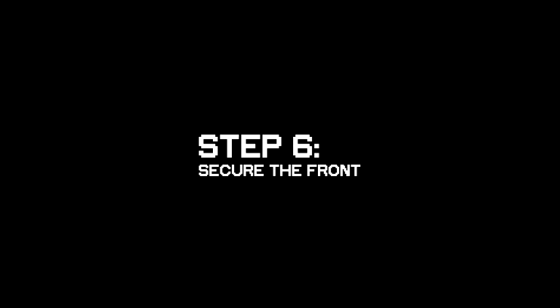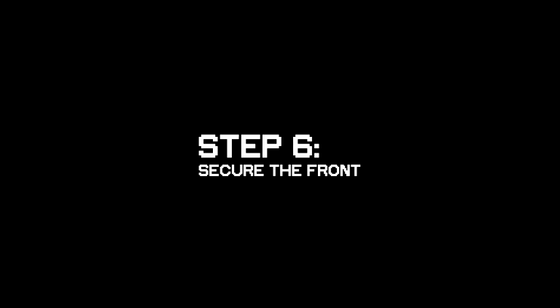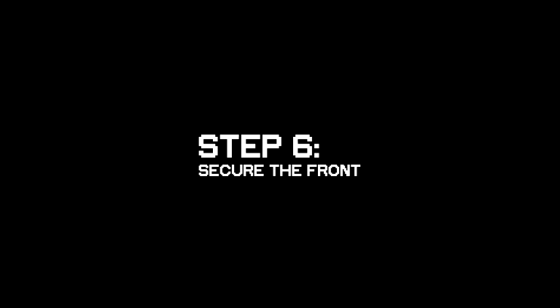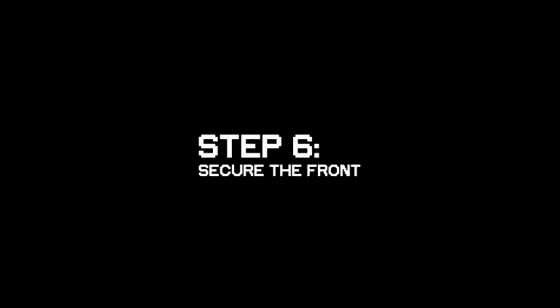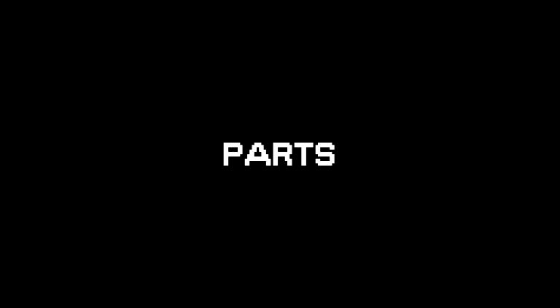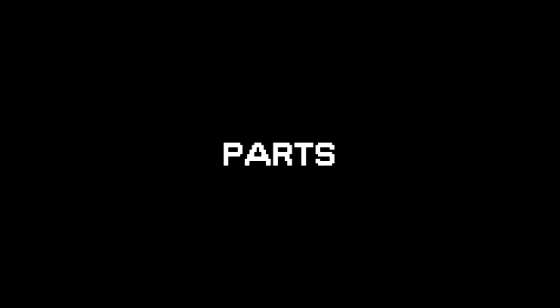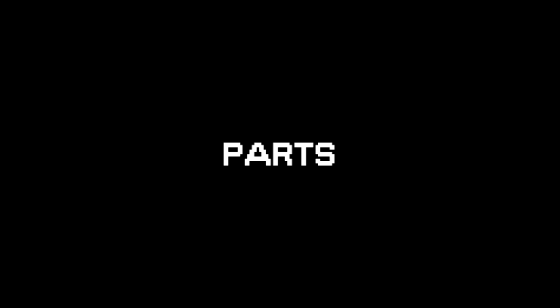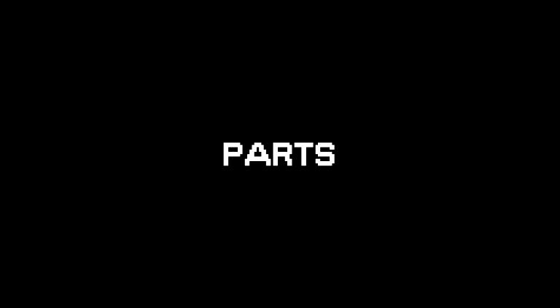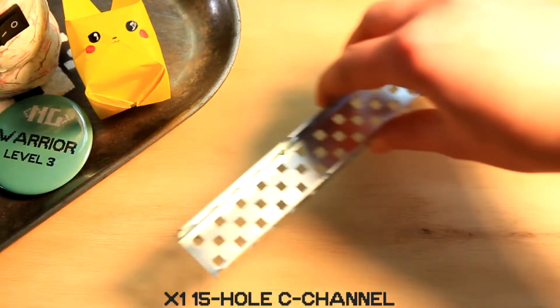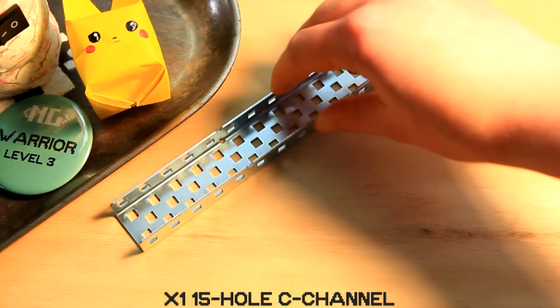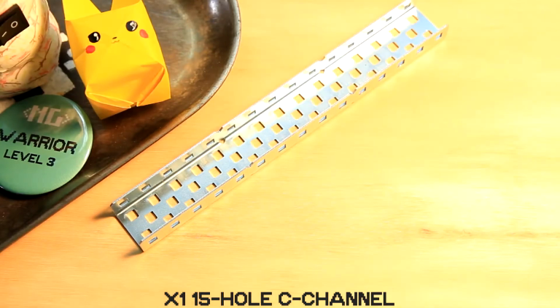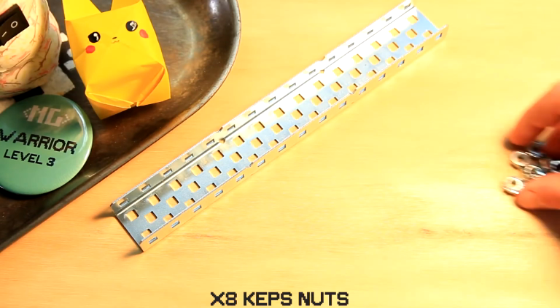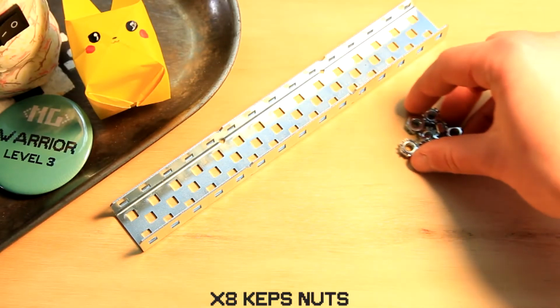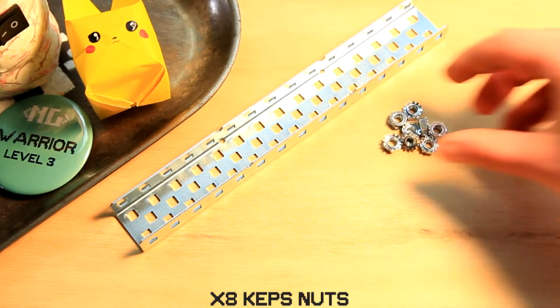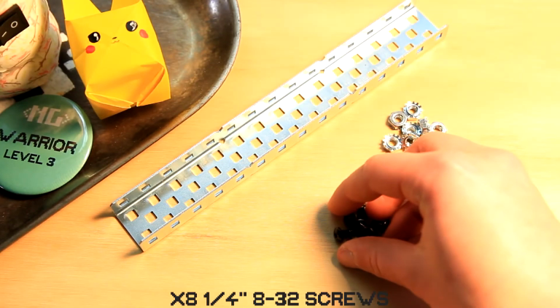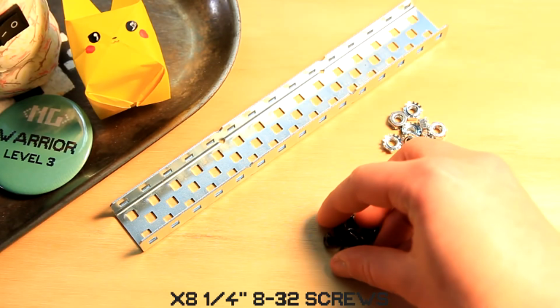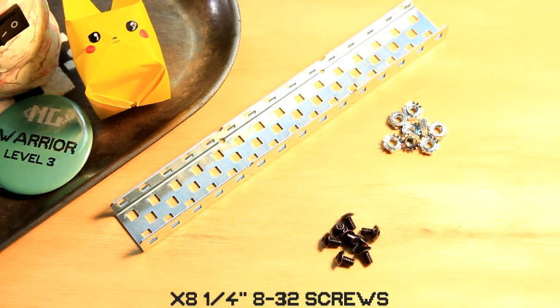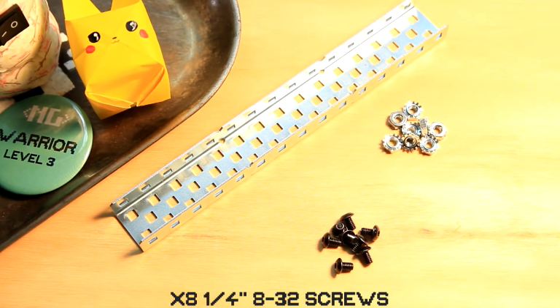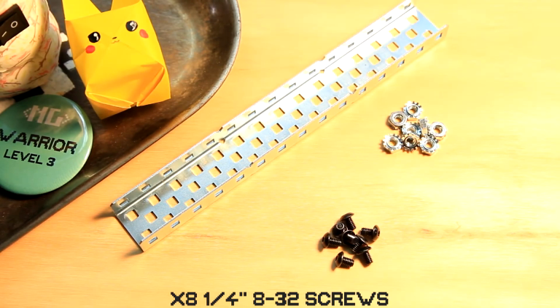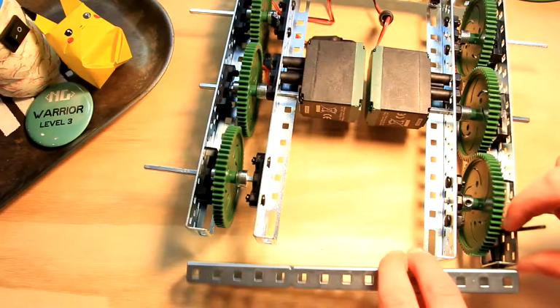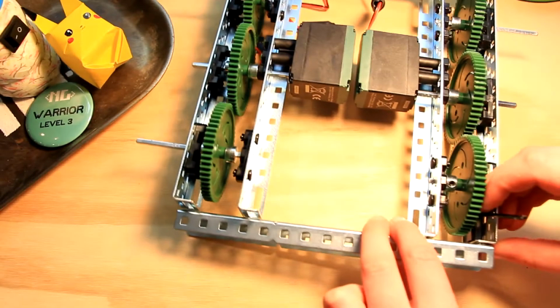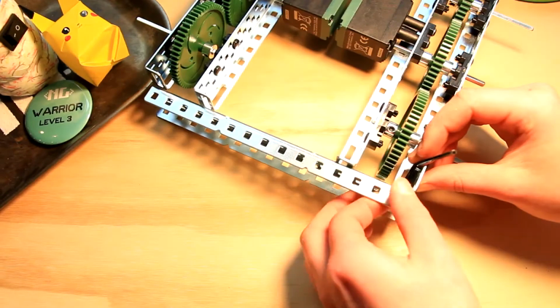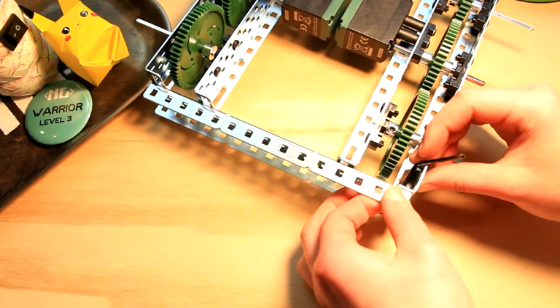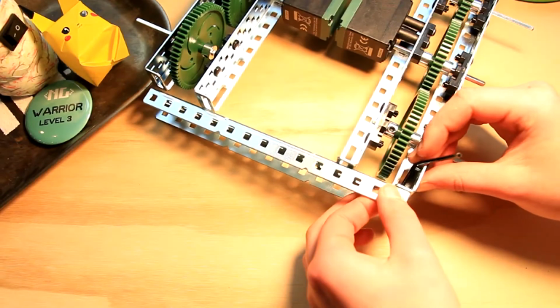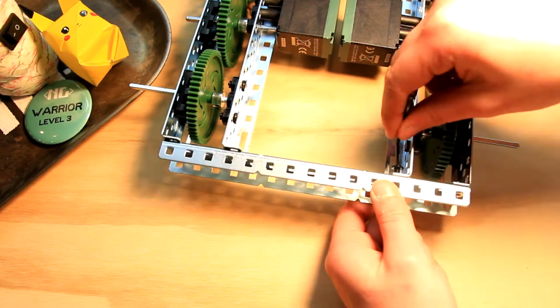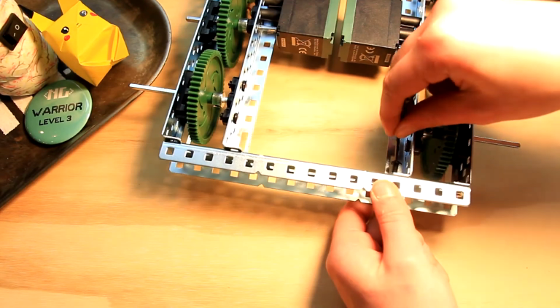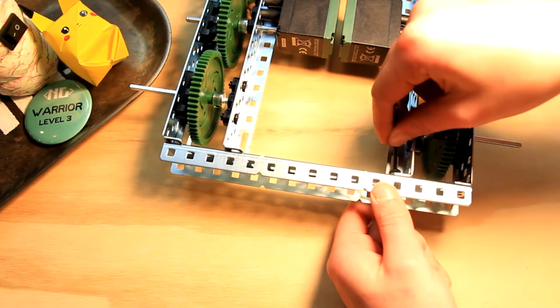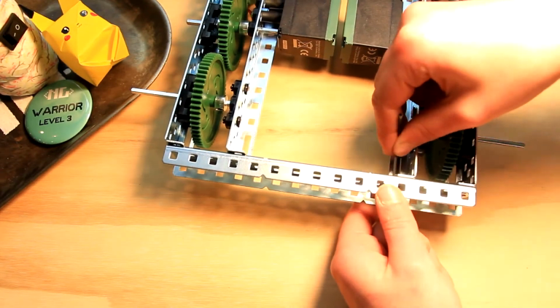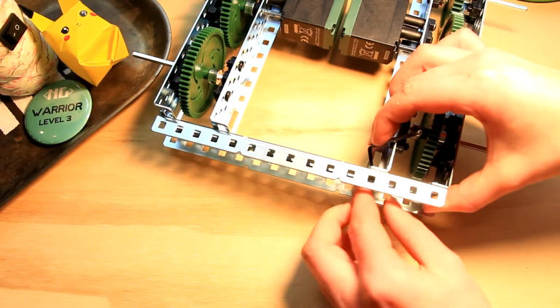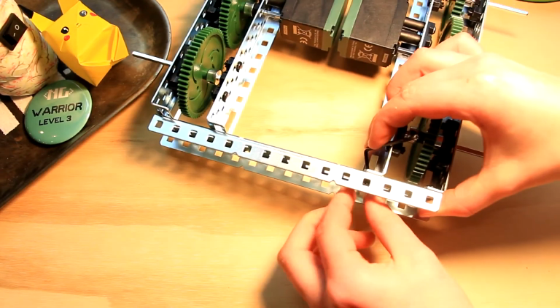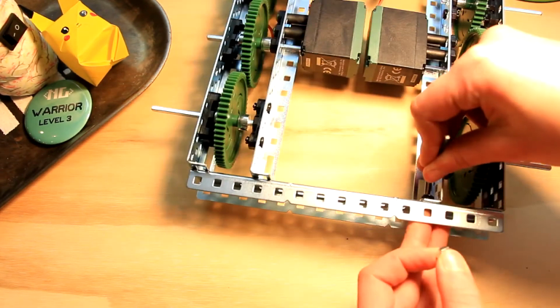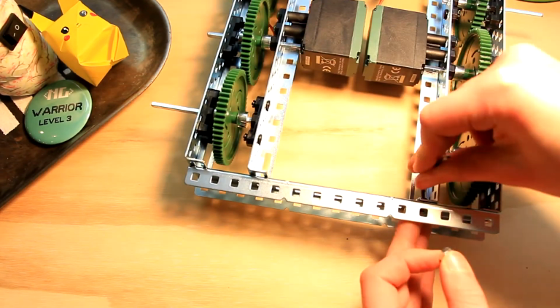Step 6: We're gonna put on the front piece. Parts you'll need for this step are one 15-hole c-channel, eight keps nuts, and eight quarter inch 8-32 screws. You're gonna secure the front piece to the left and right sides with the eight screws and nuts — get super tight.